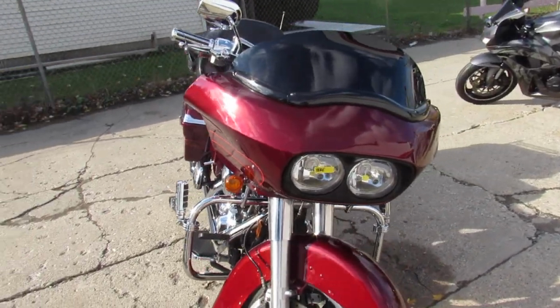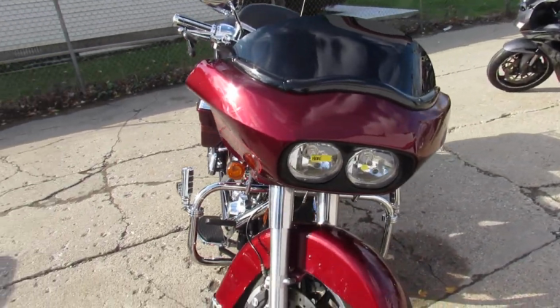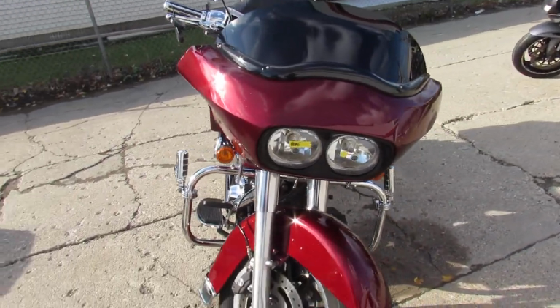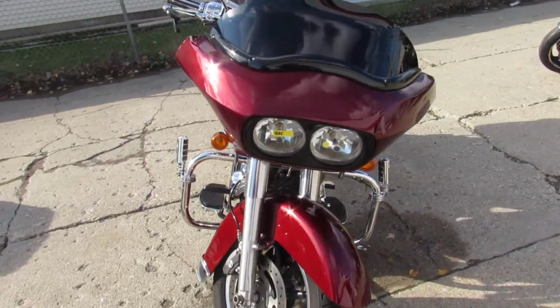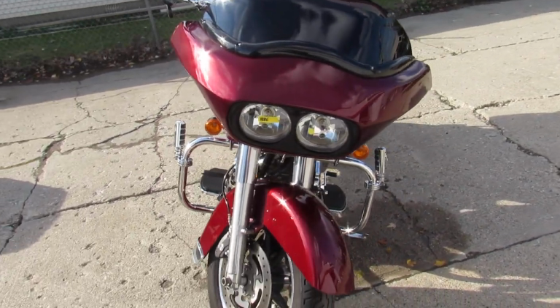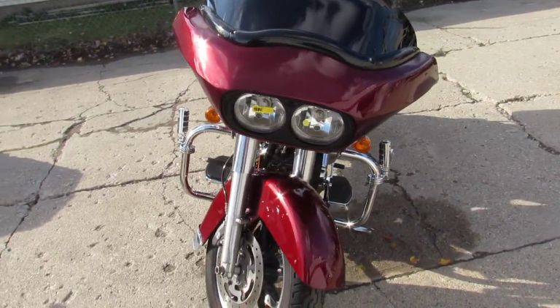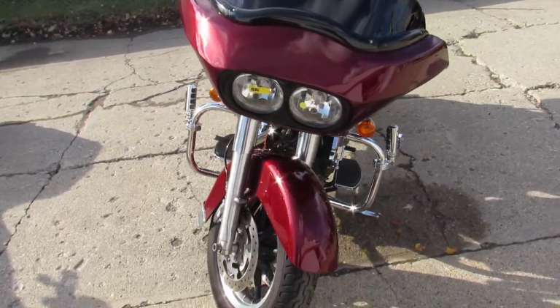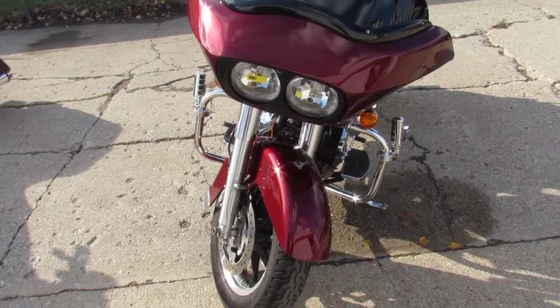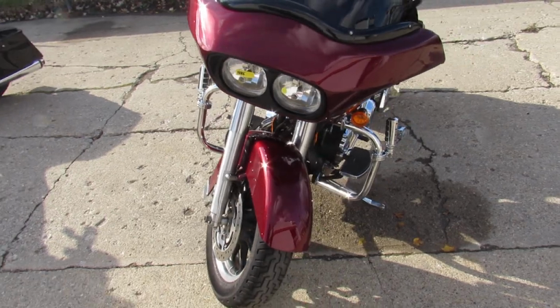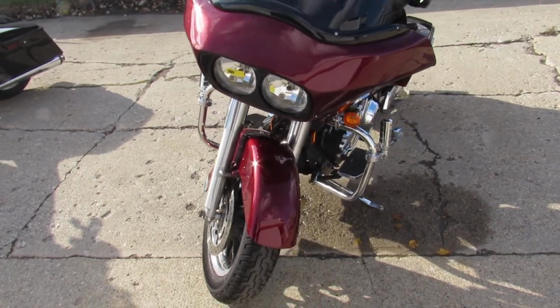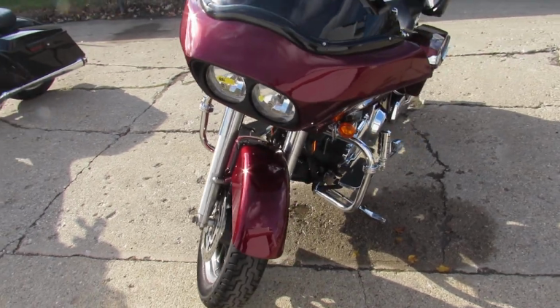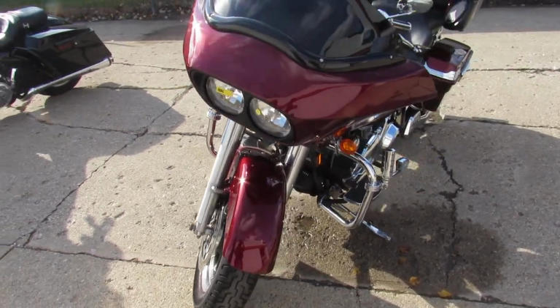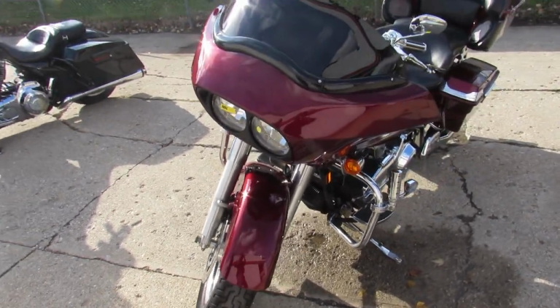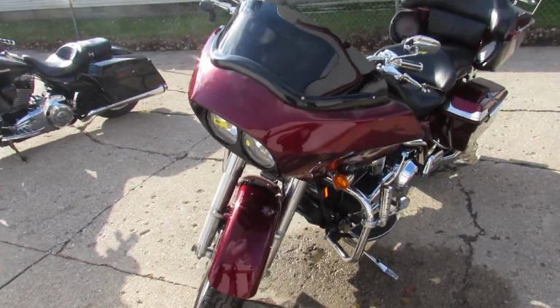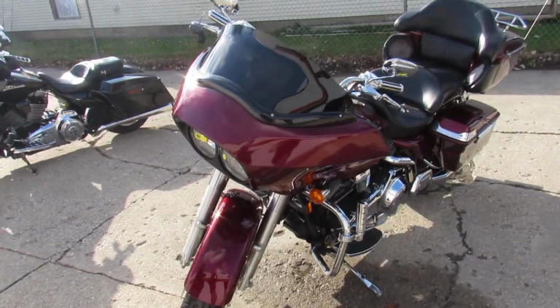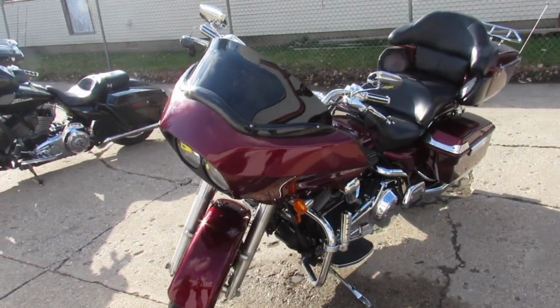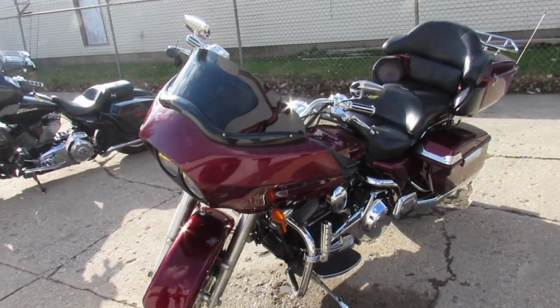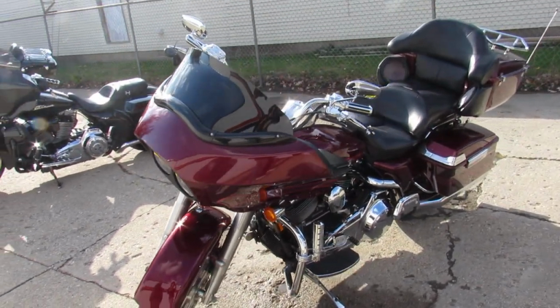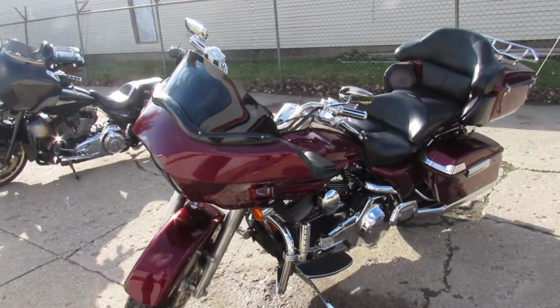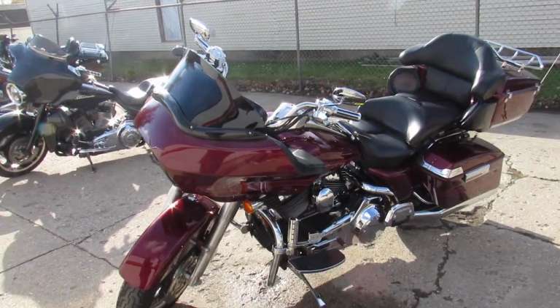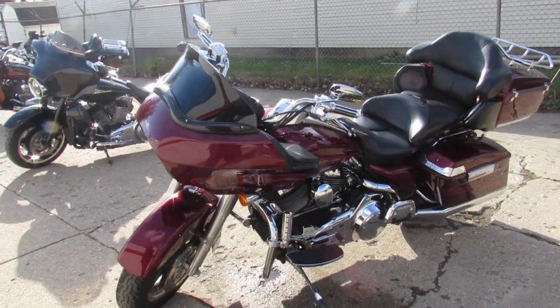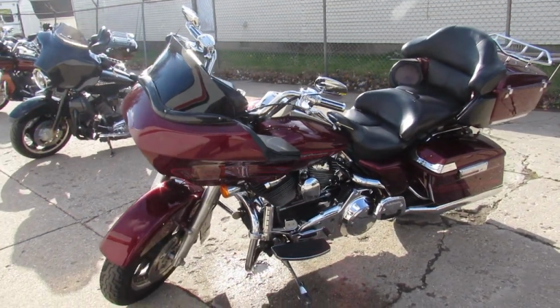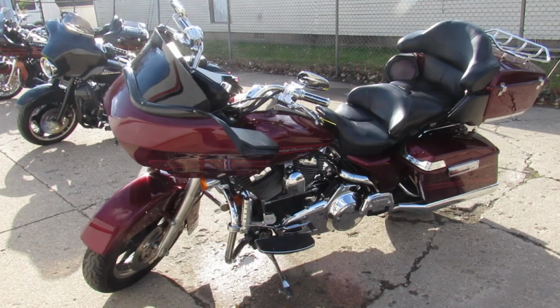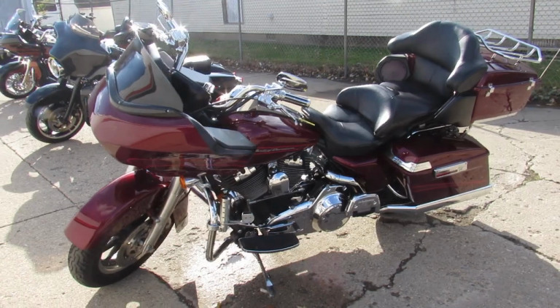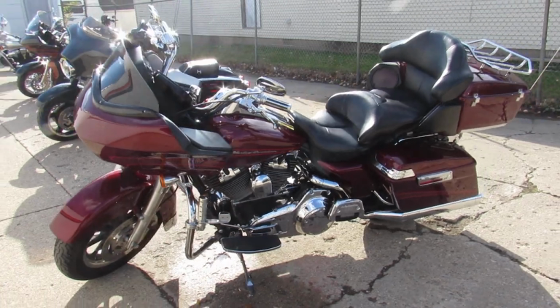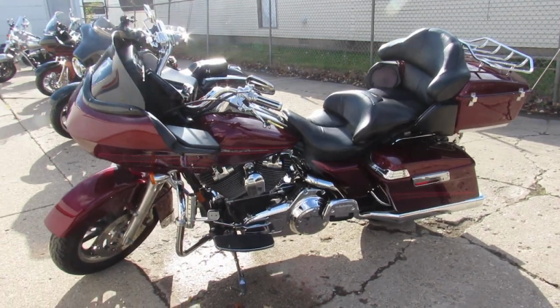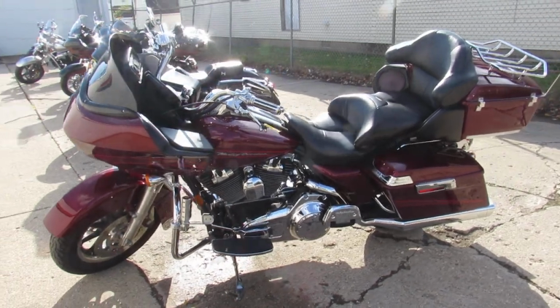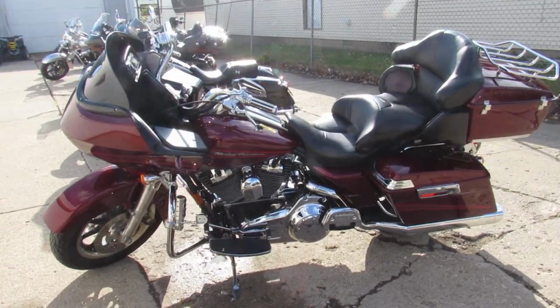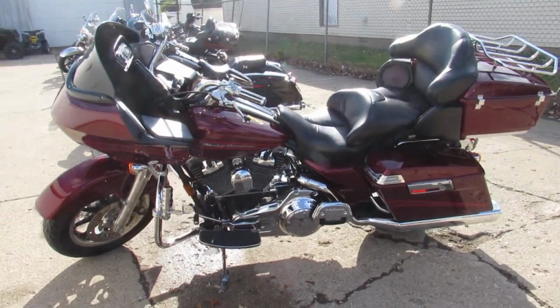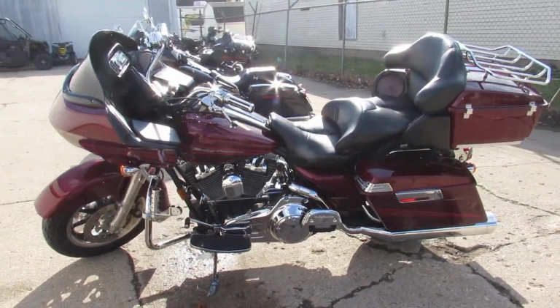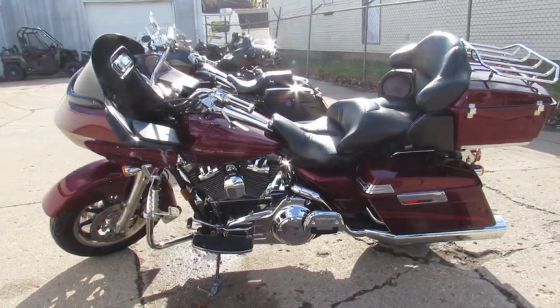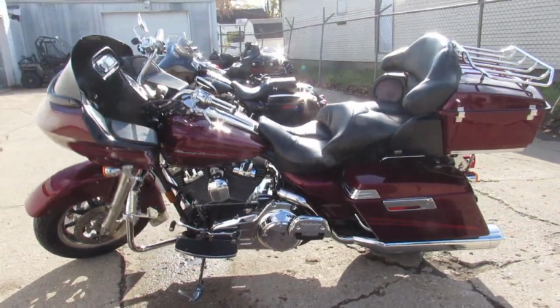This one here is a 2008, comes in the crimson red sun cloak with tons of chrome. Clean bike, runs strong, needs nothing guys. The paint shines like new and the chrome is clean and bright.